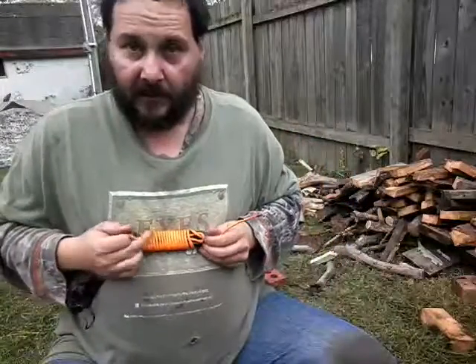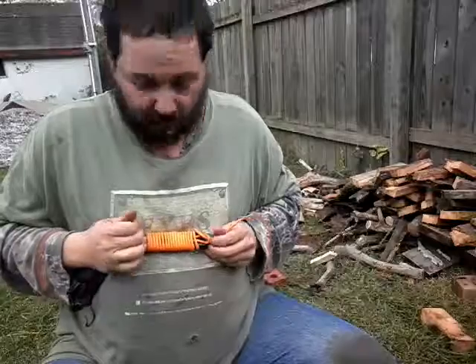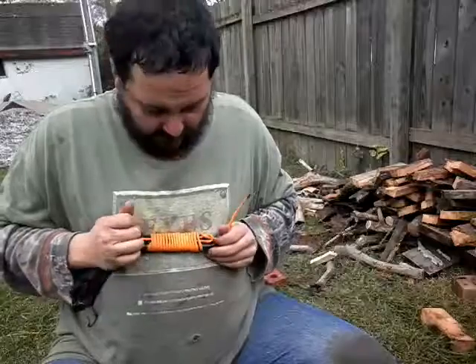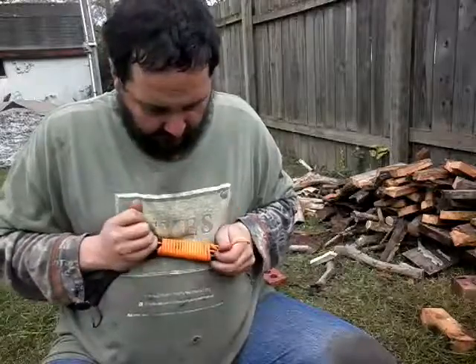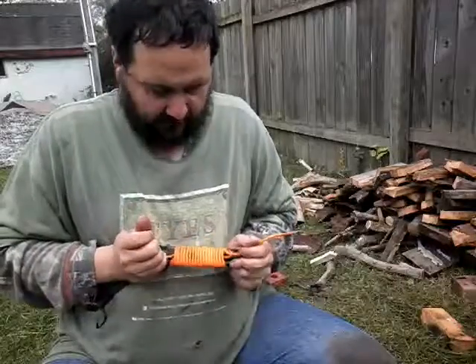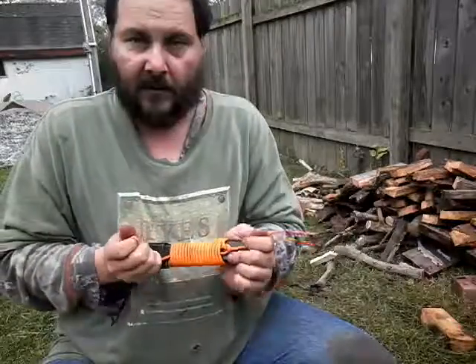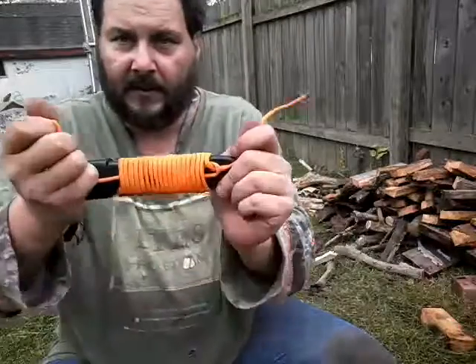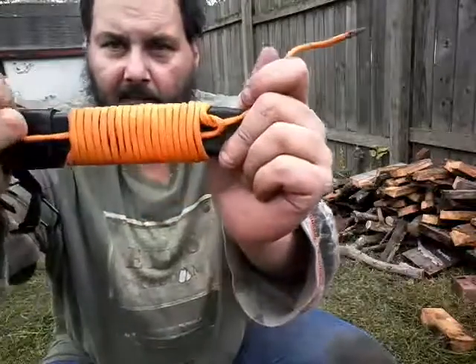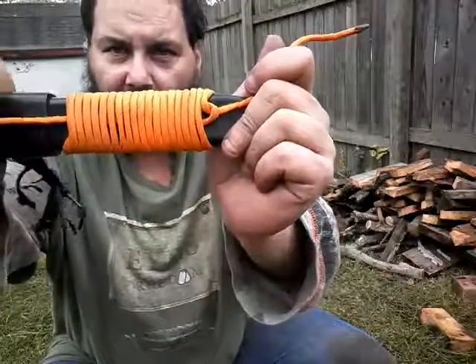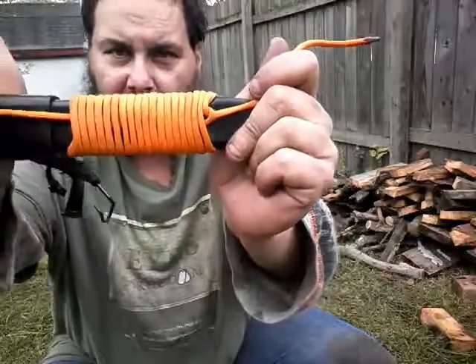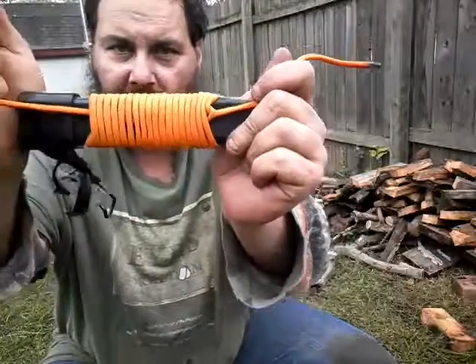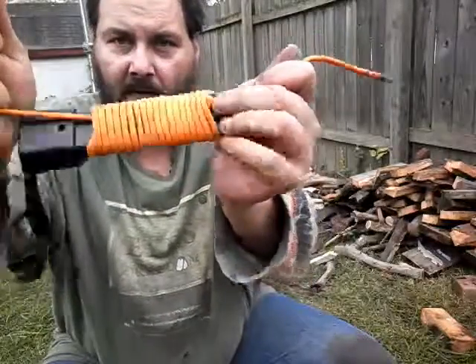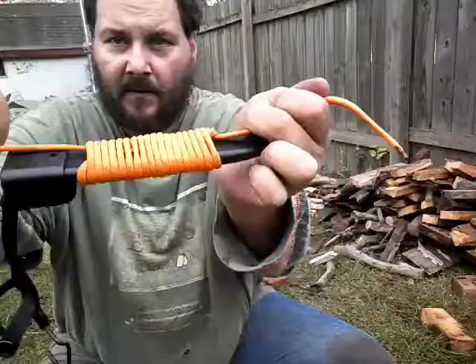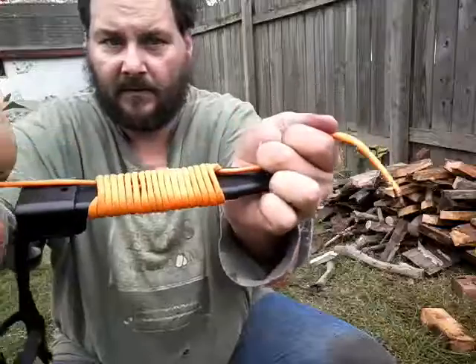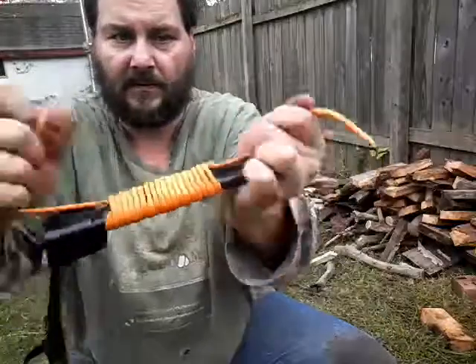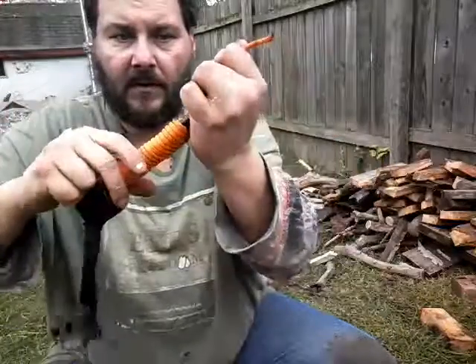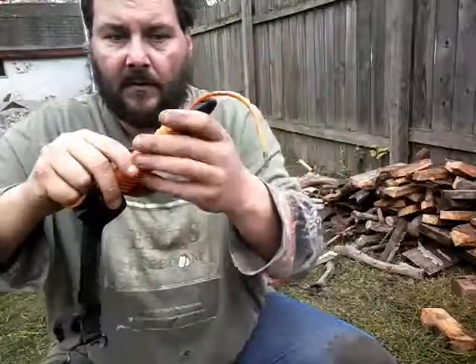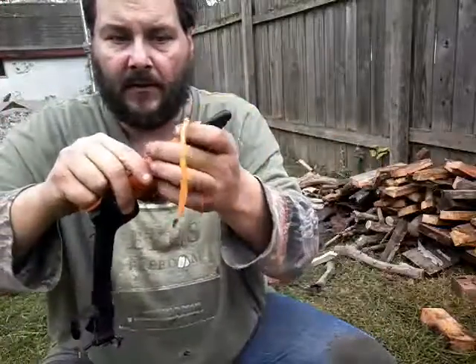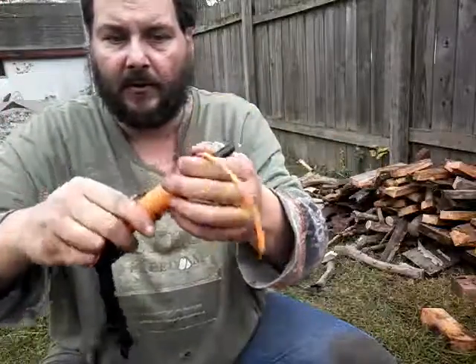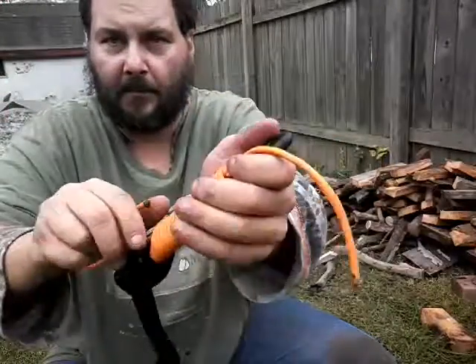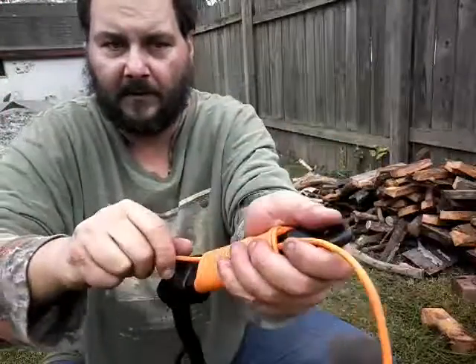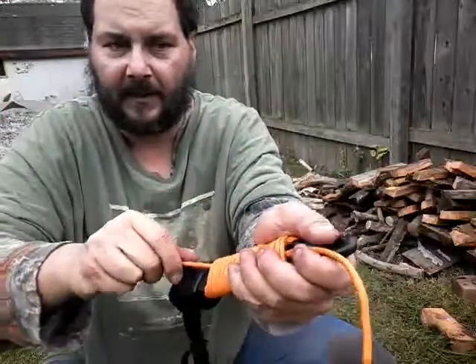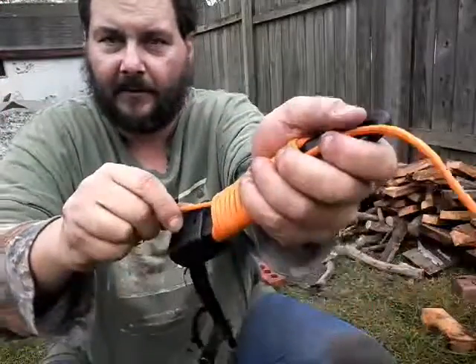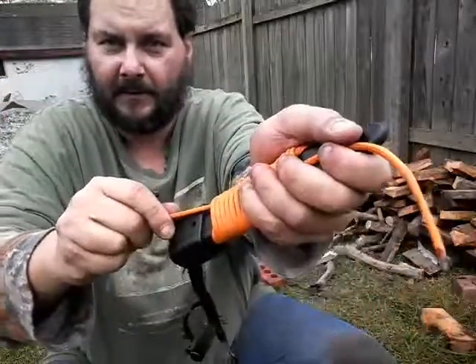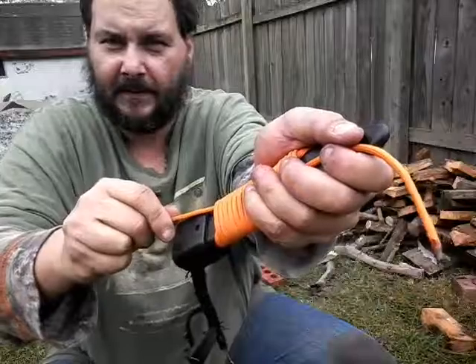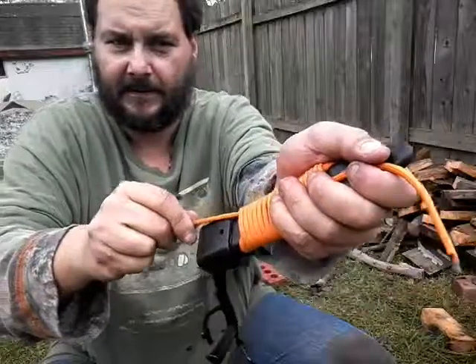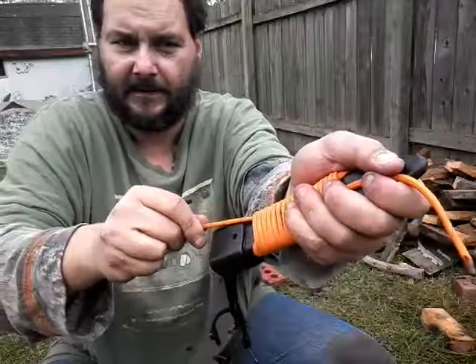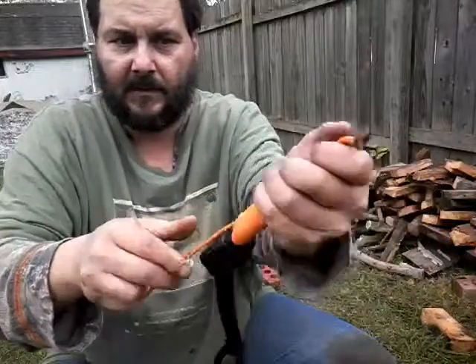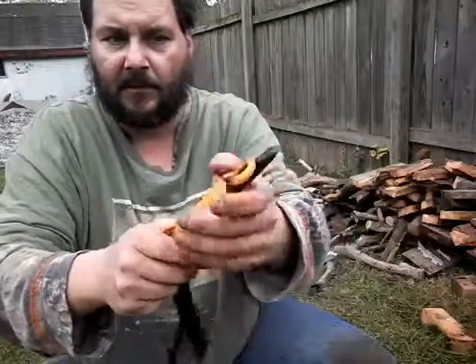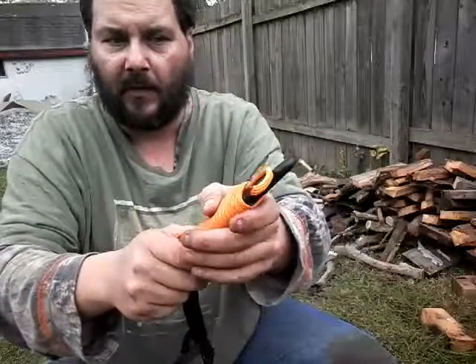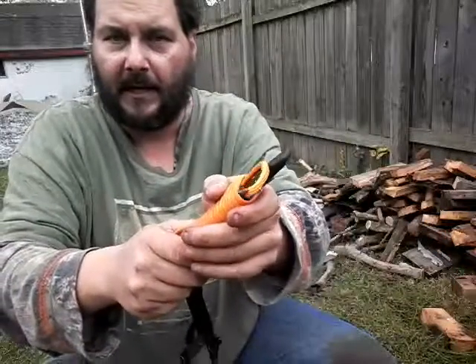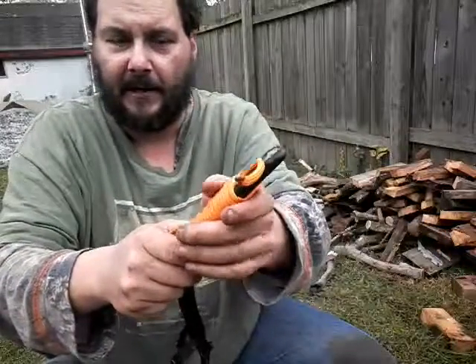Take your two ends — see how this is pulling that out now. You can keep pulling to get it tighter, which is pulling the knot down in there.